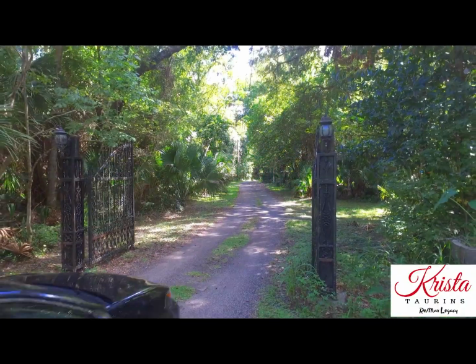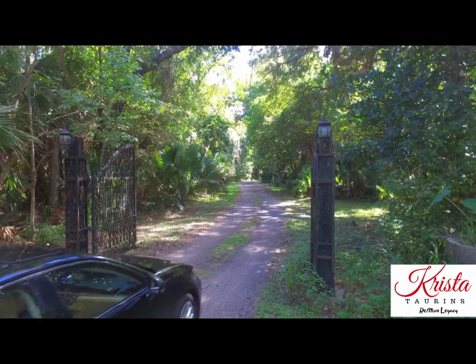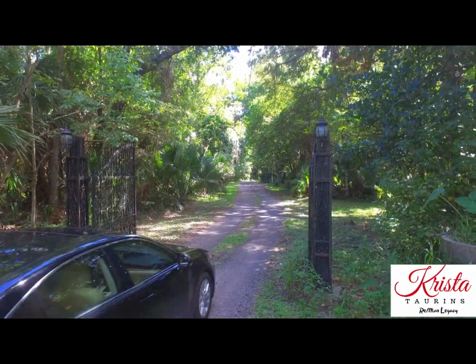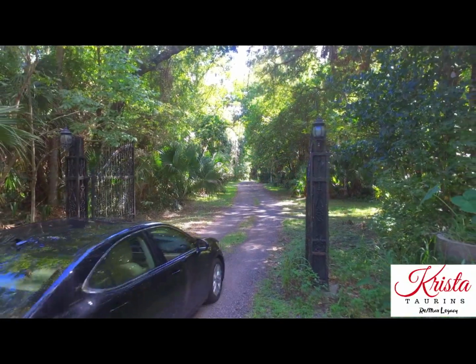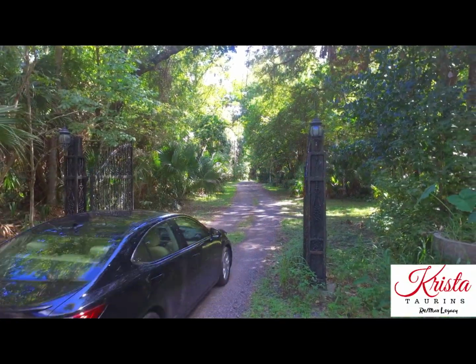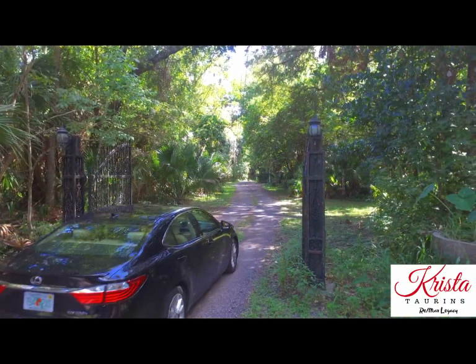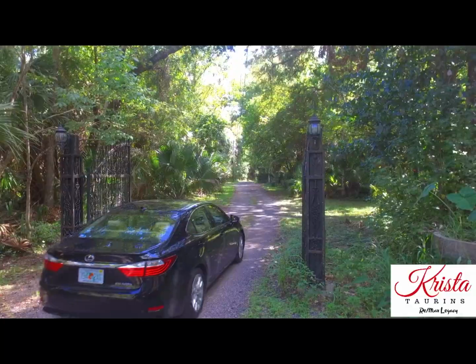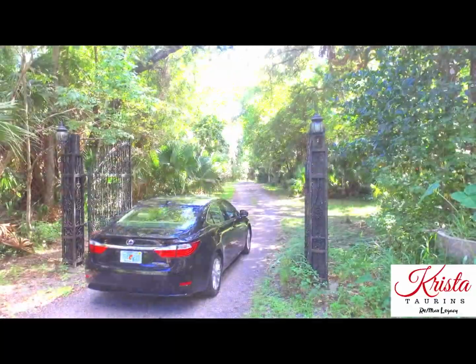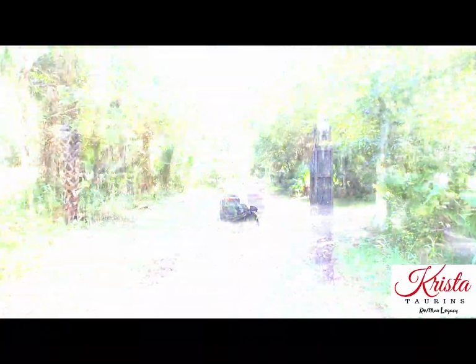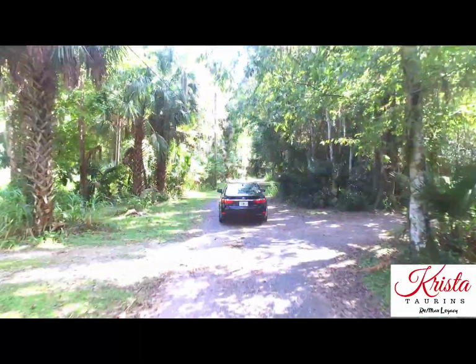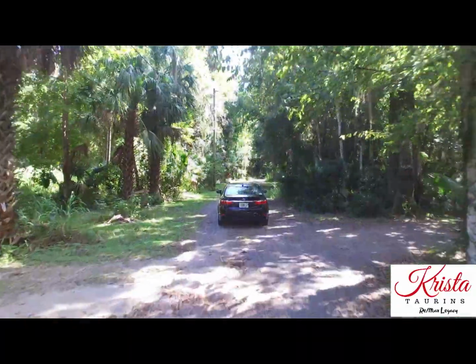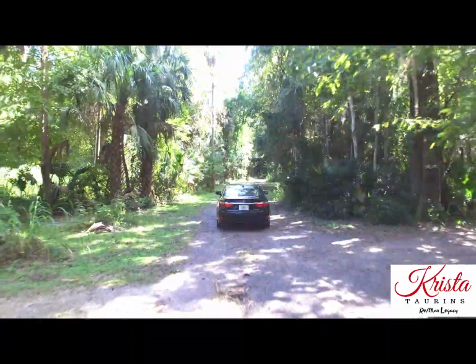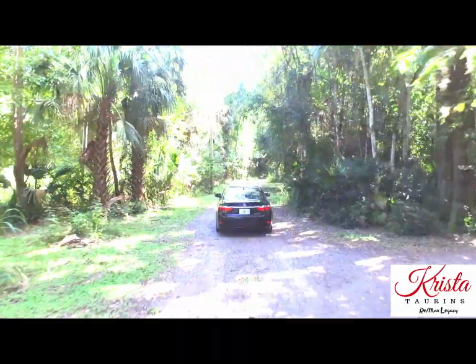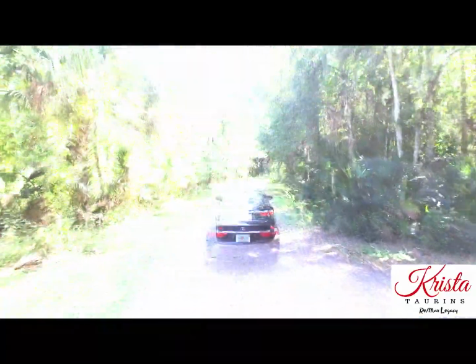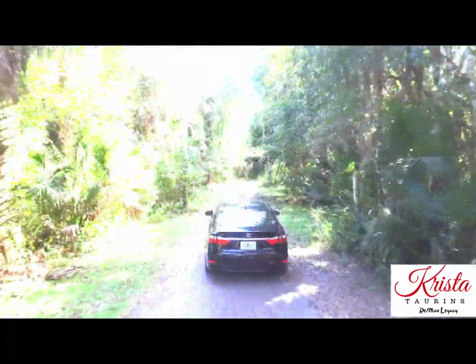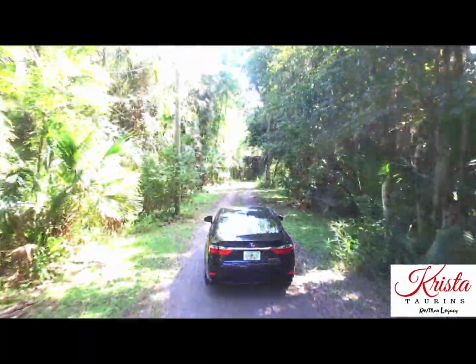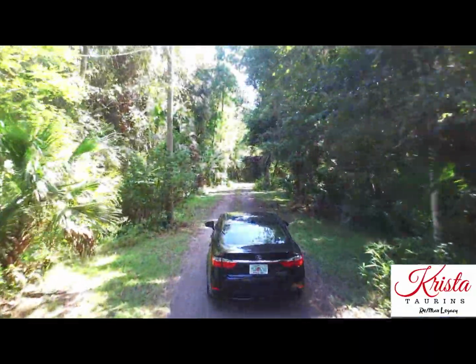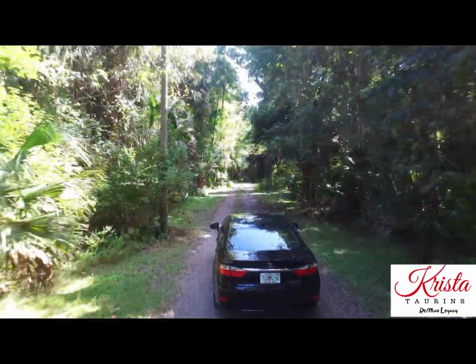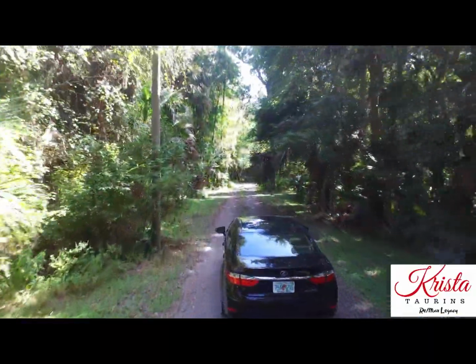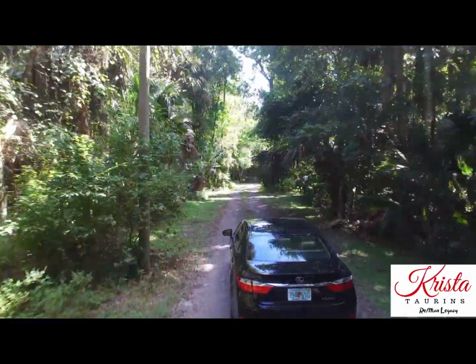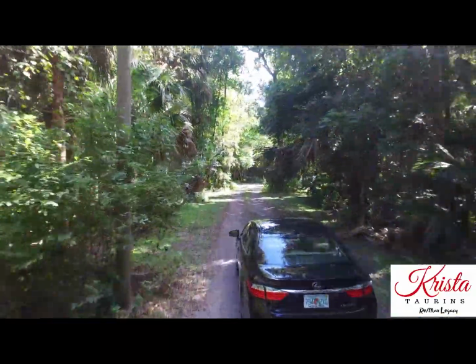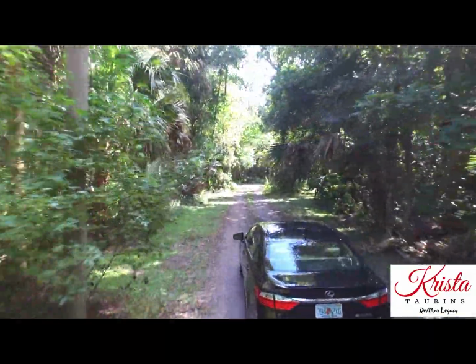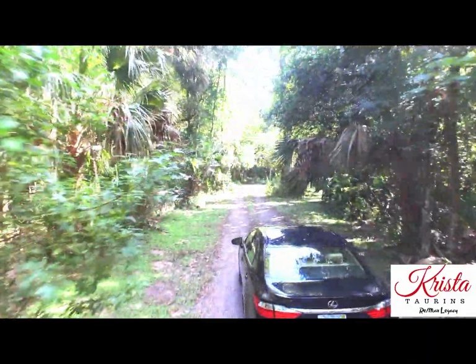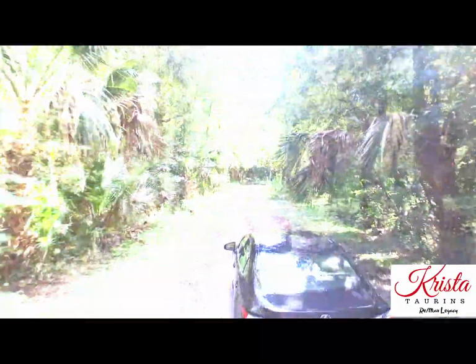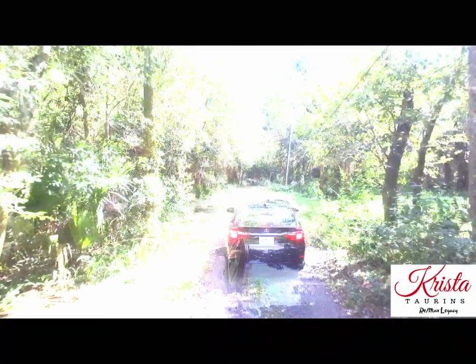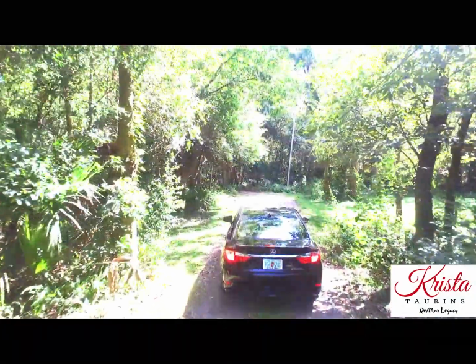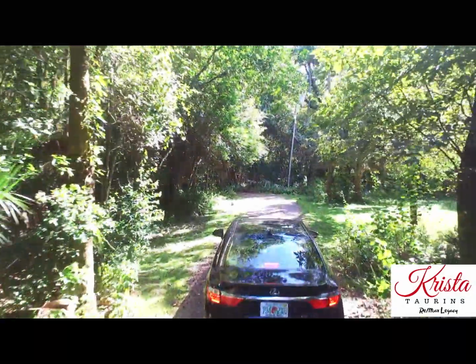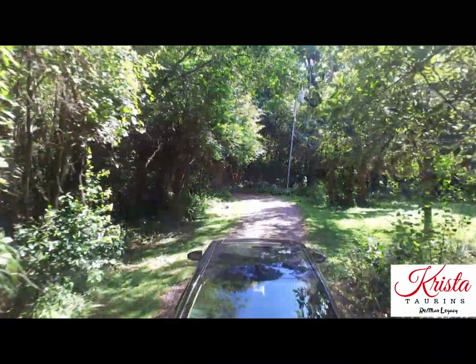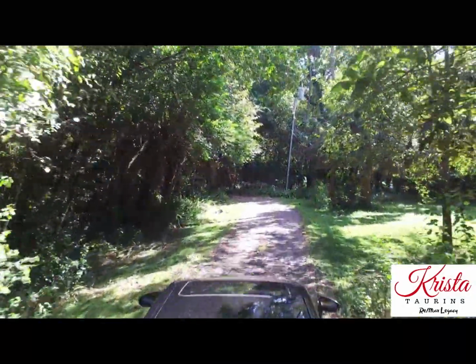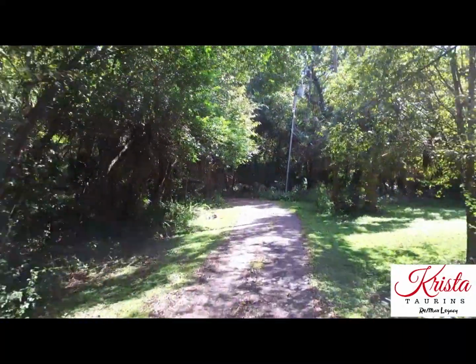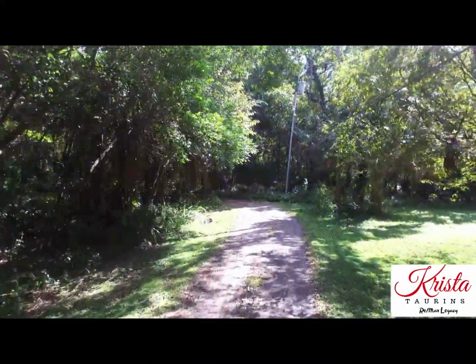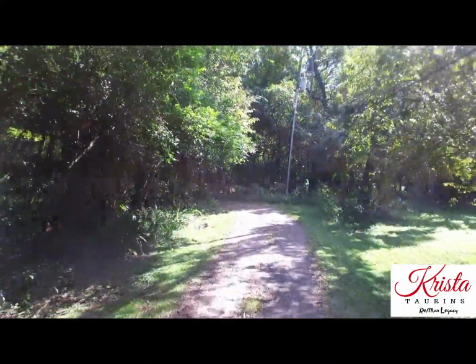Just a short ride down a path off of Enterprise Osteen Road, you'll find this 10-acre property which is exactly what comes to mind when people talk about old Florida.